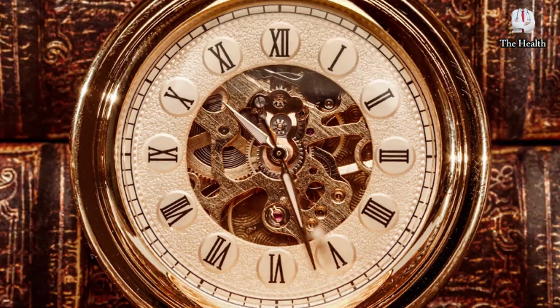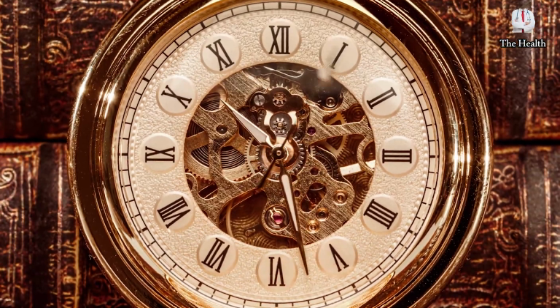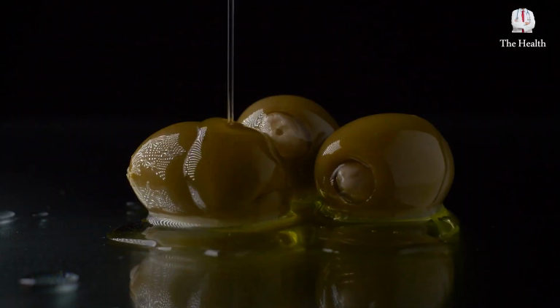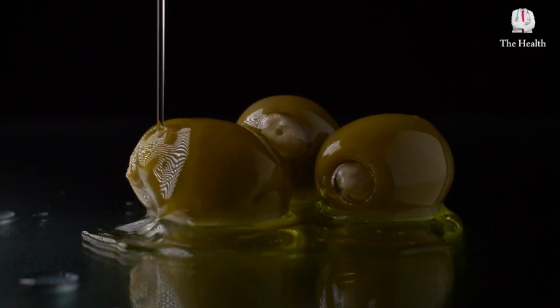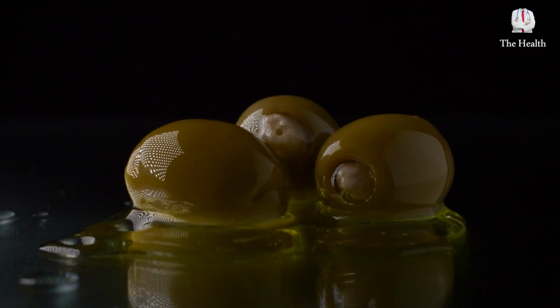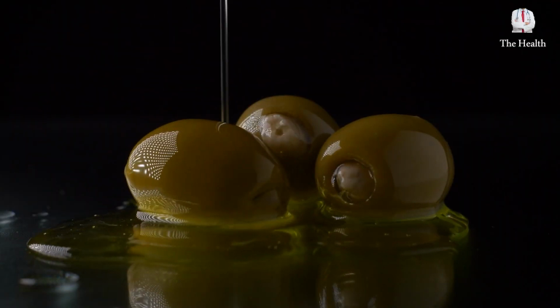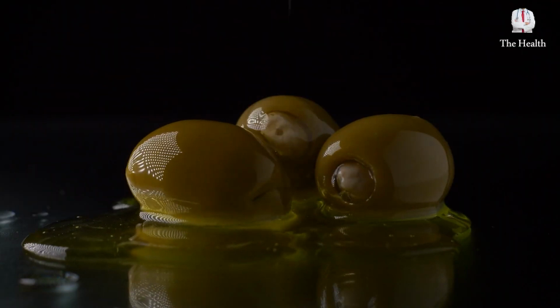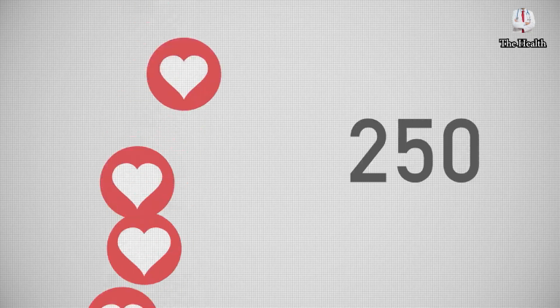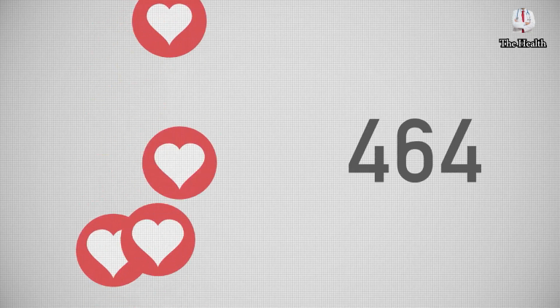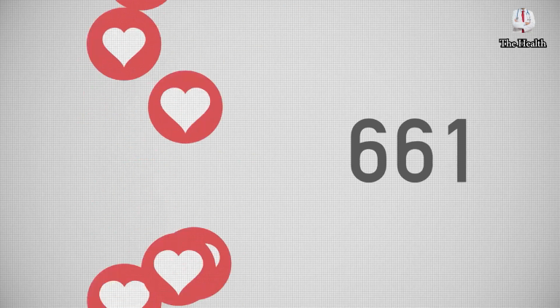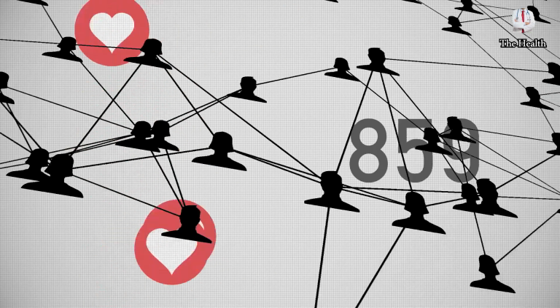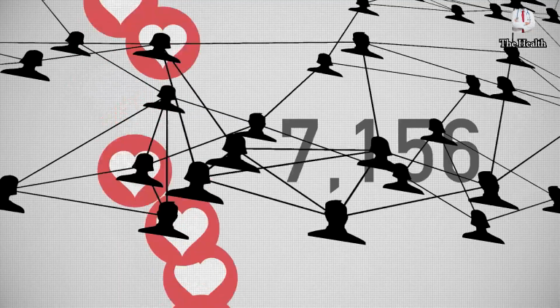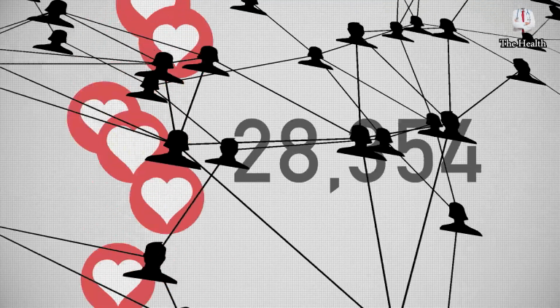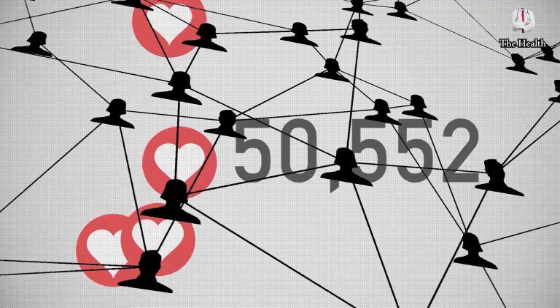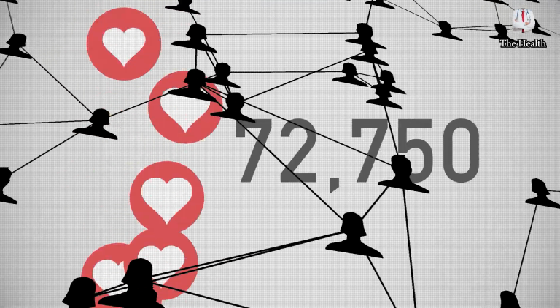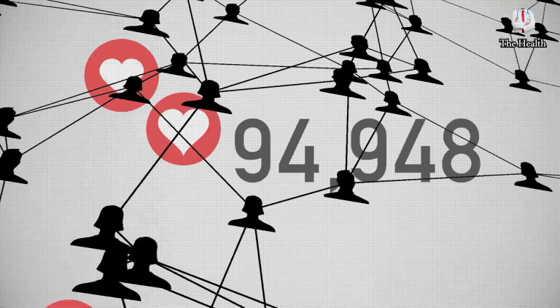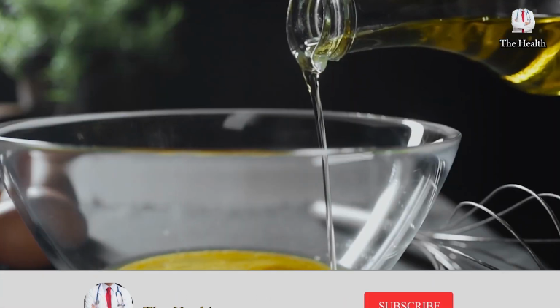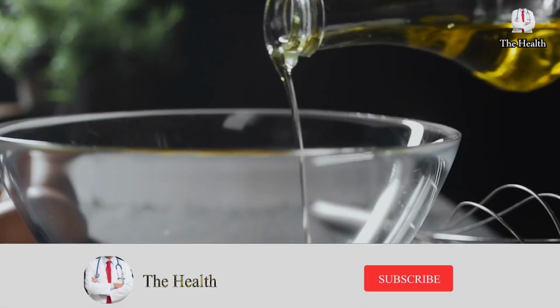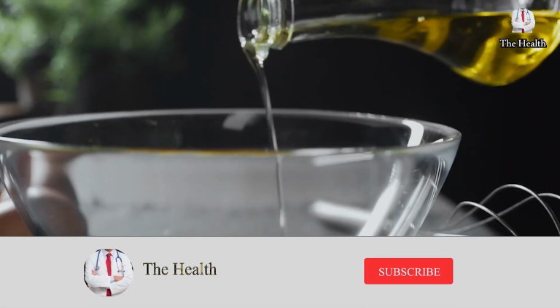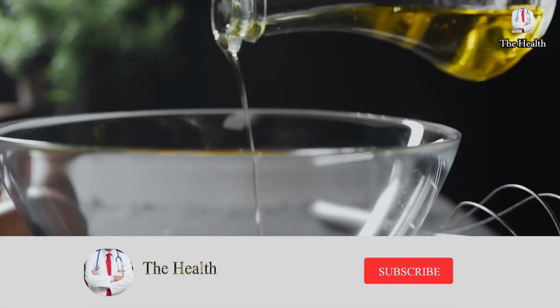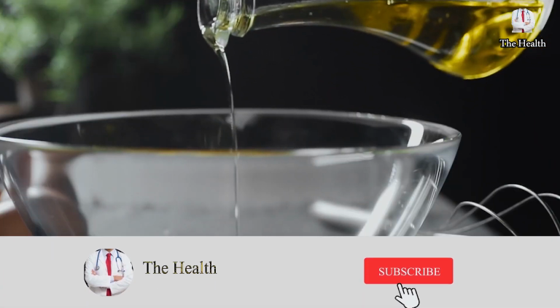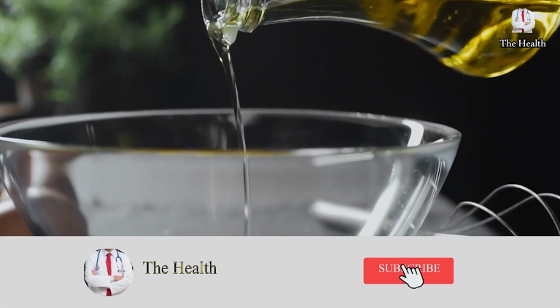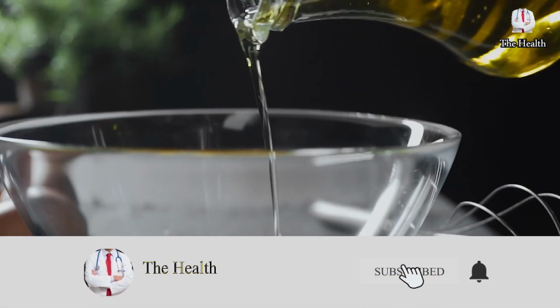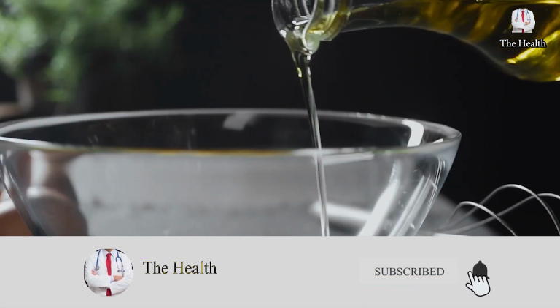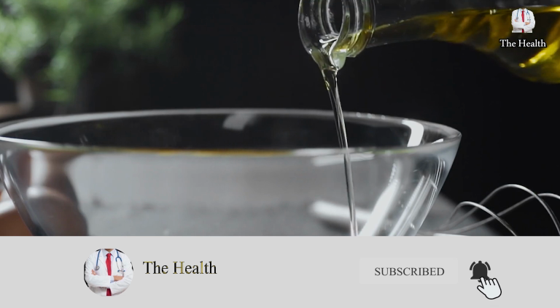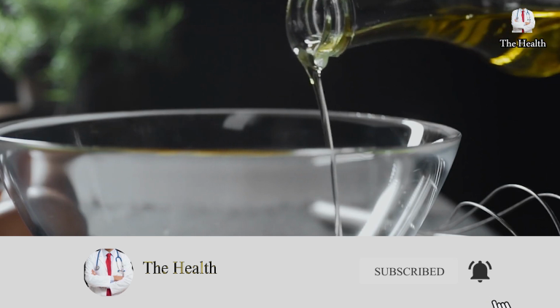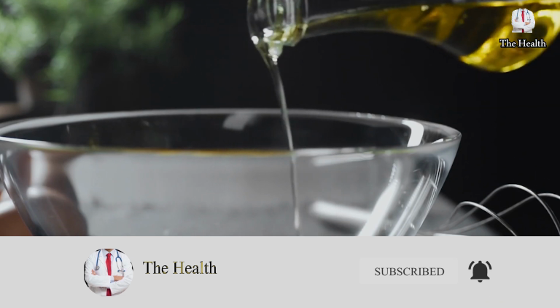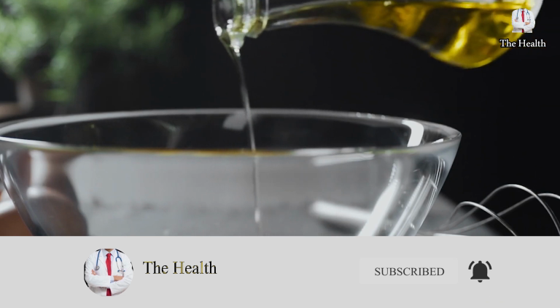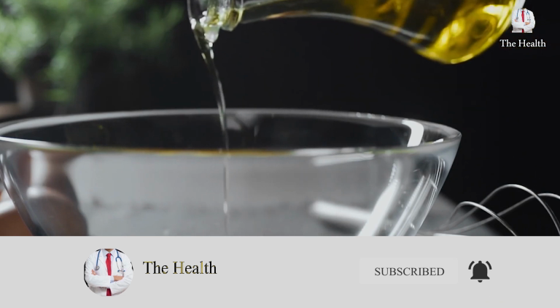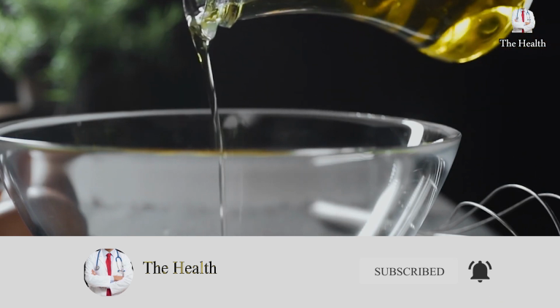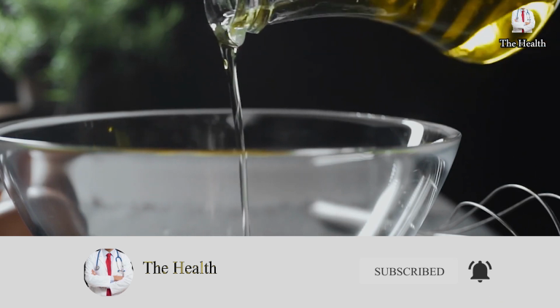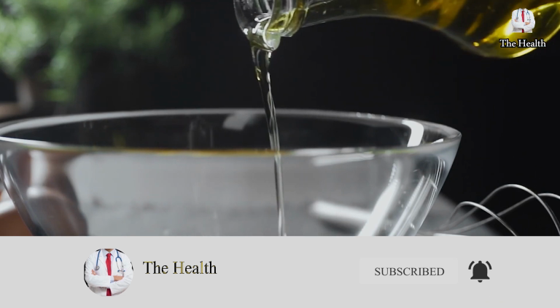Before we start, if you have consumed olive oil, press like to know the number of people interested in these types of videos. And if you are a new follower, subscribe to the channel and don't forget to turn on the notification bell to receive all new videos.